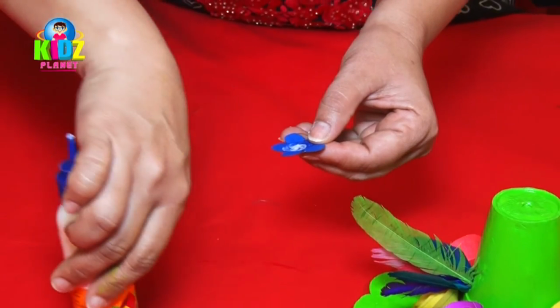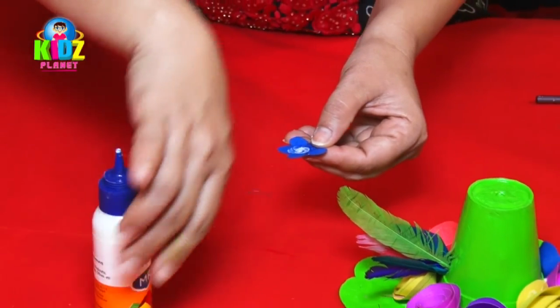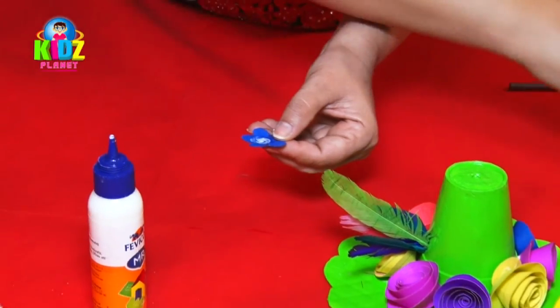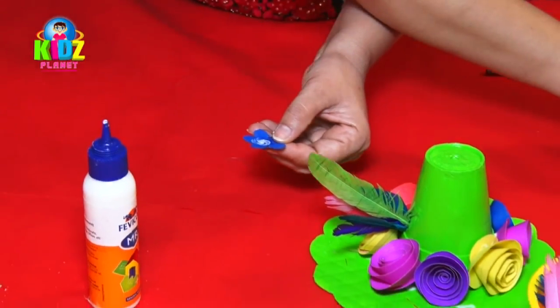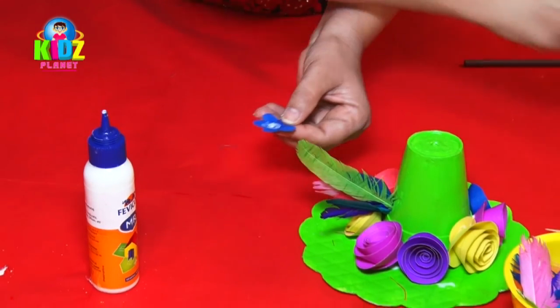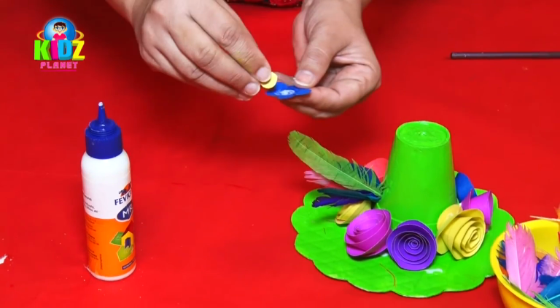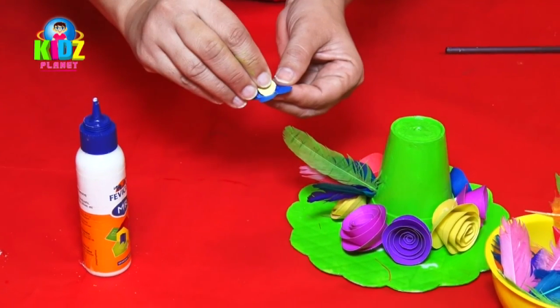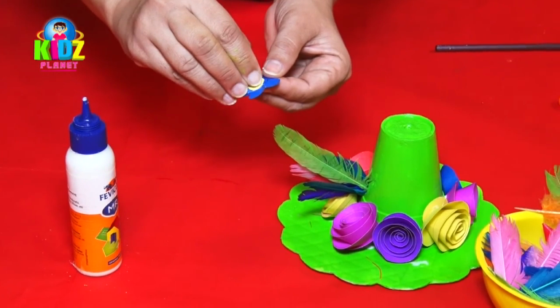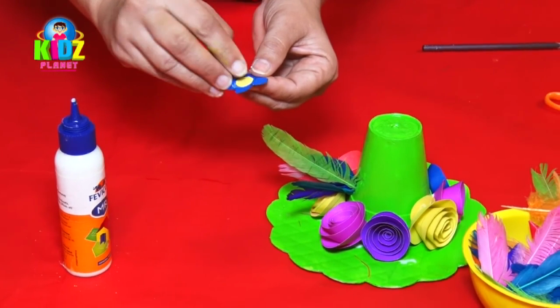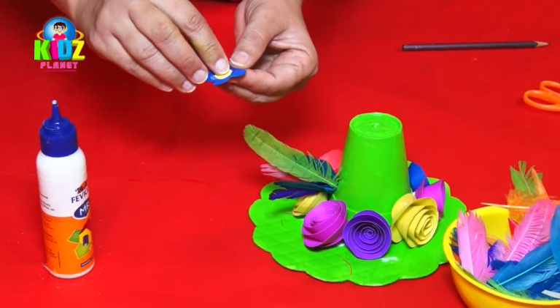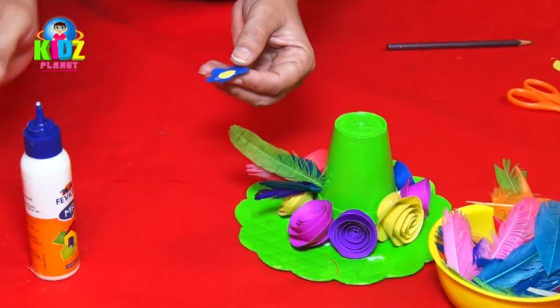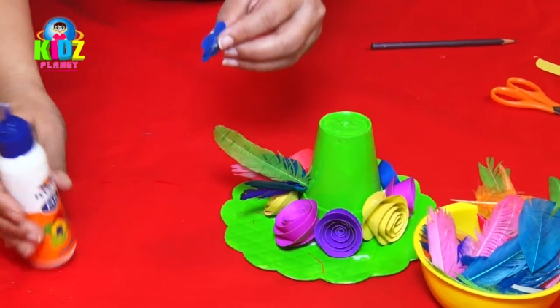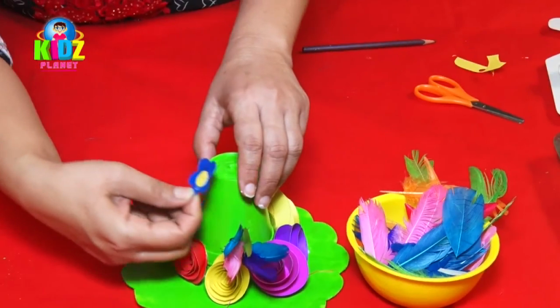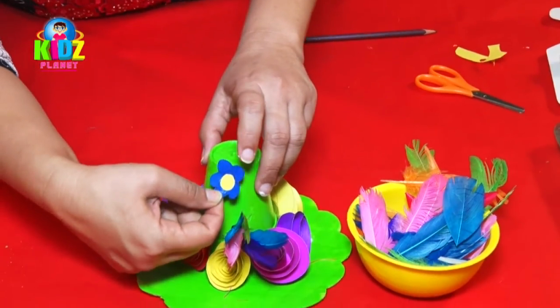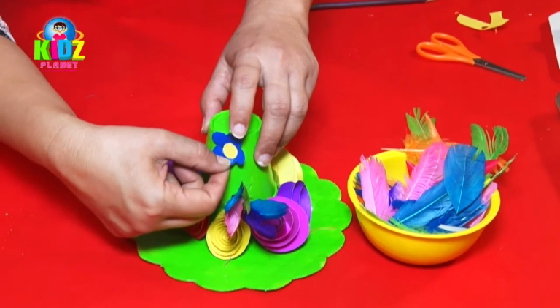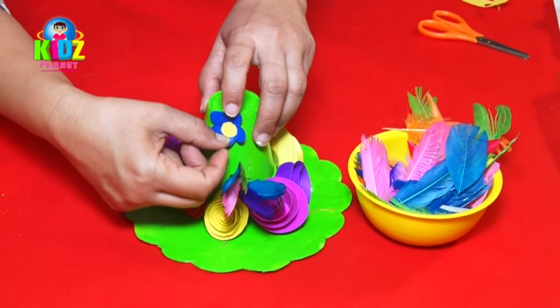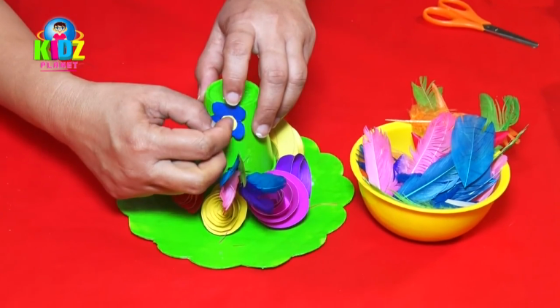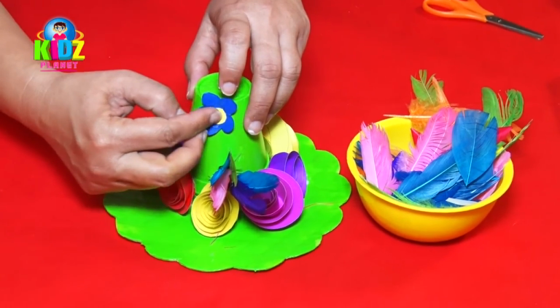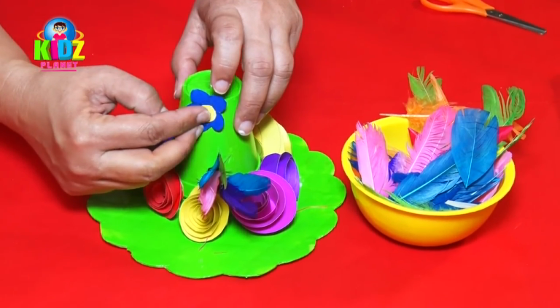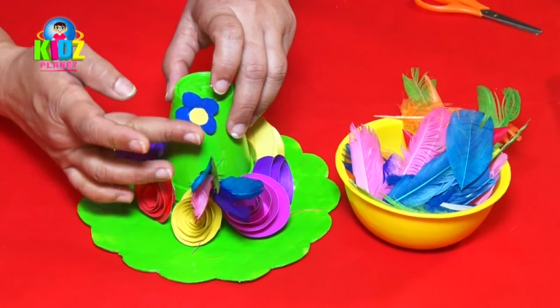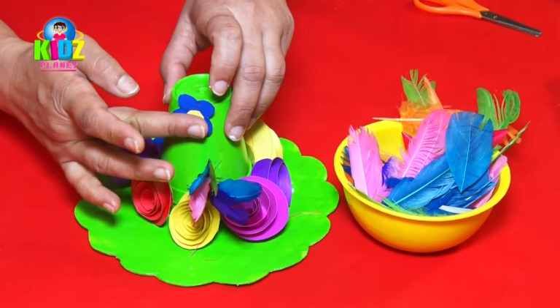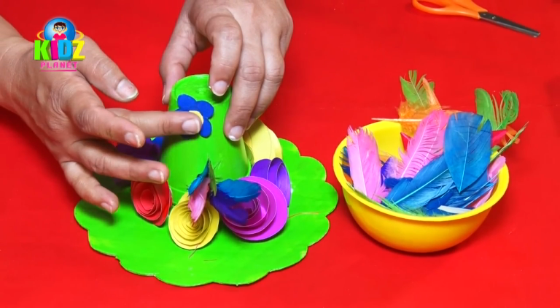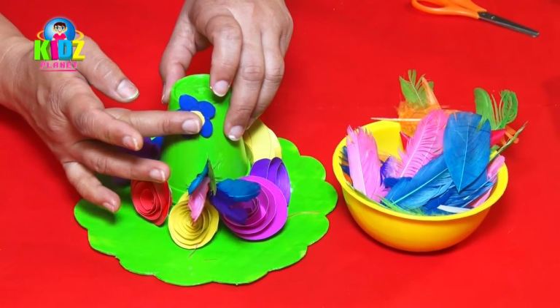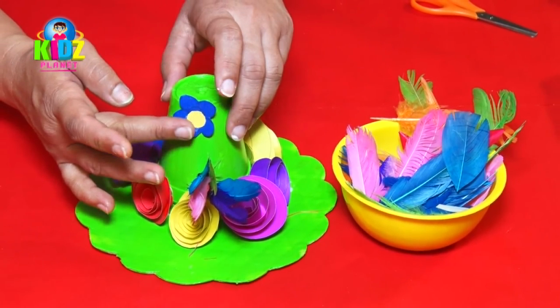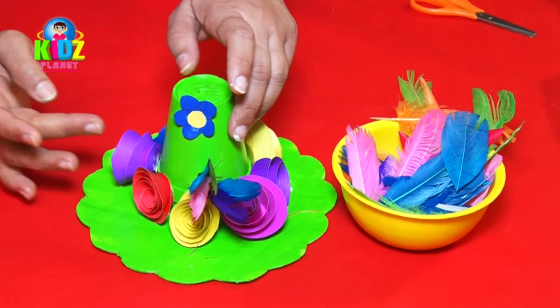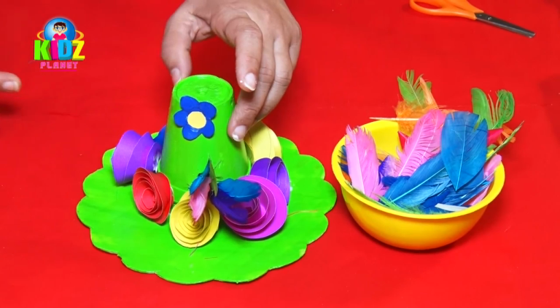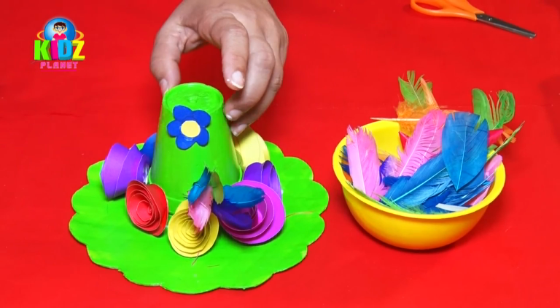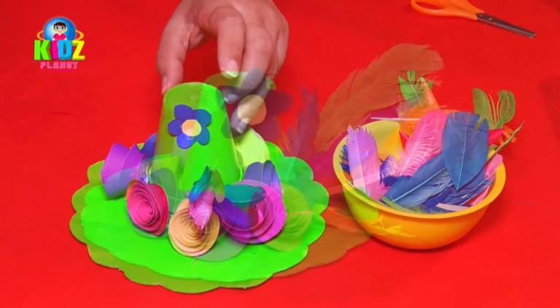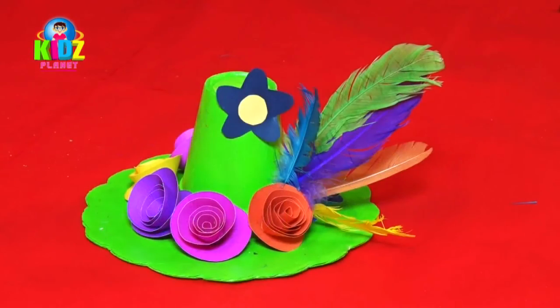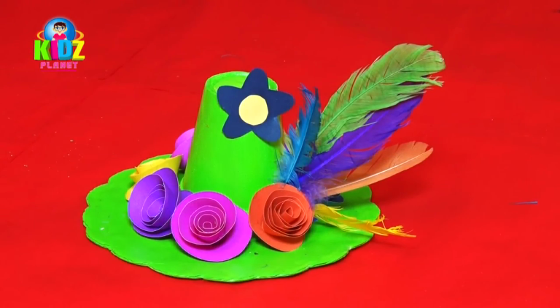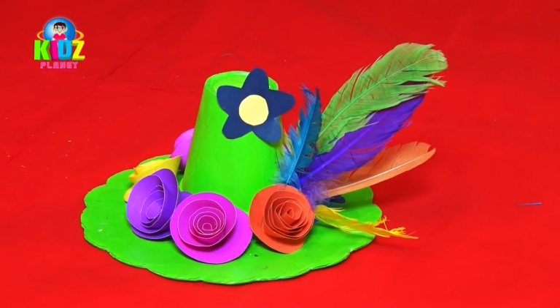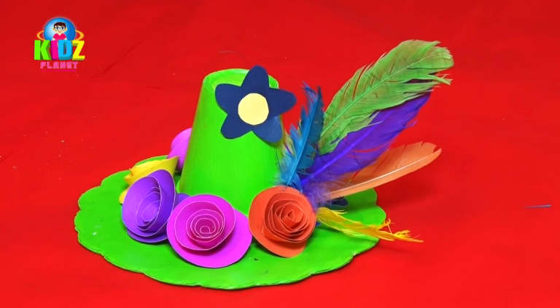Paste the flower to the tip of the hat. The Hawaiian hat is now ready.